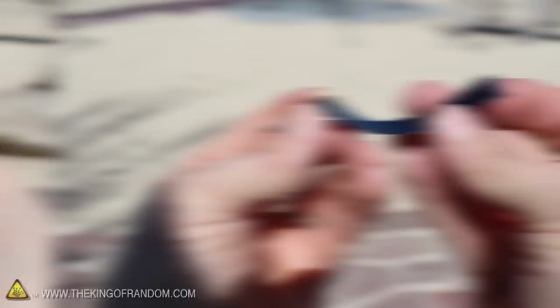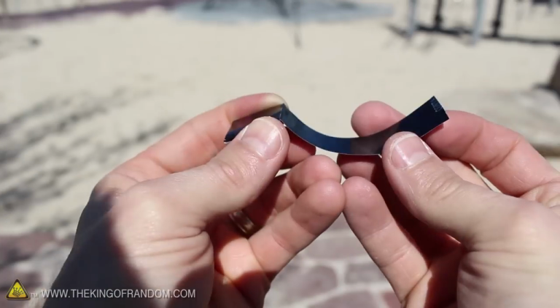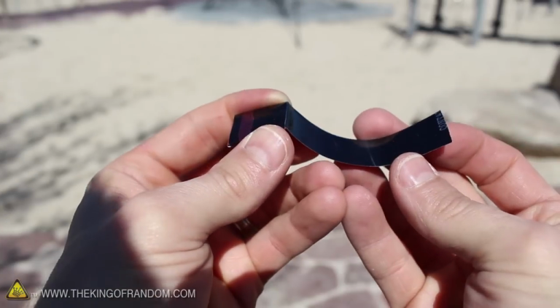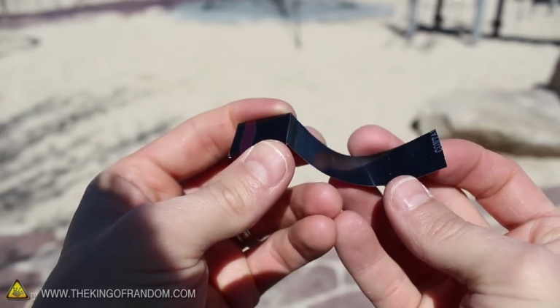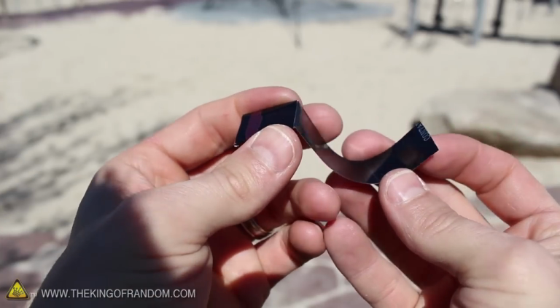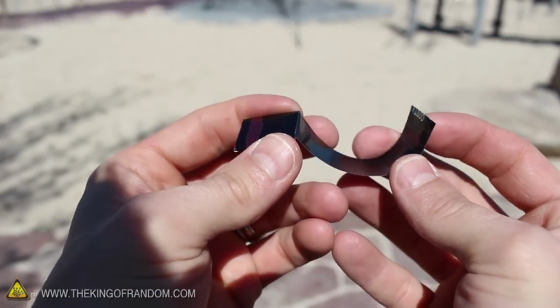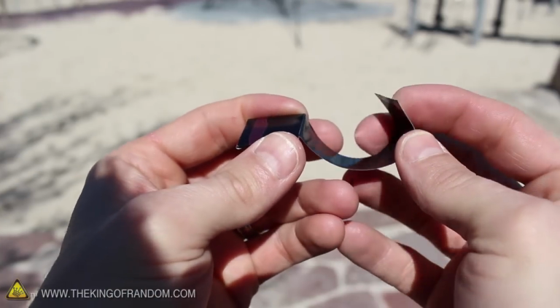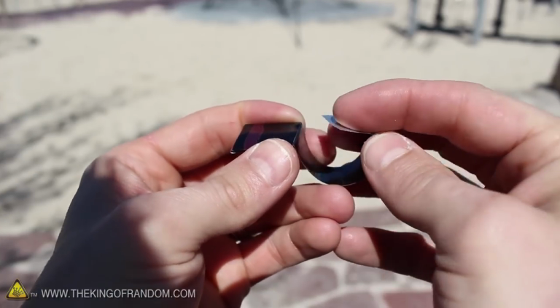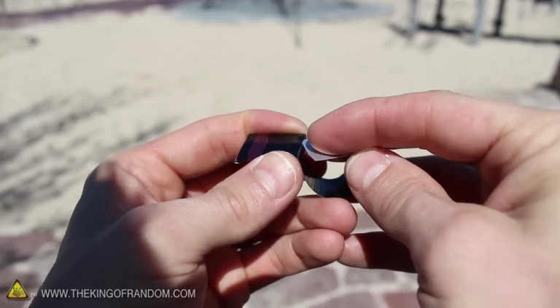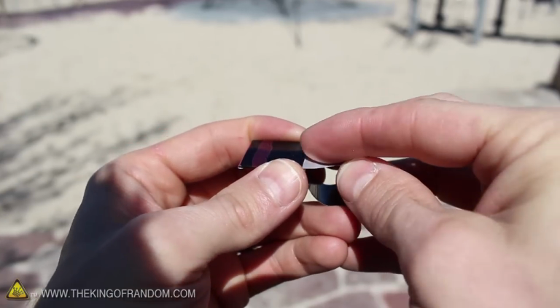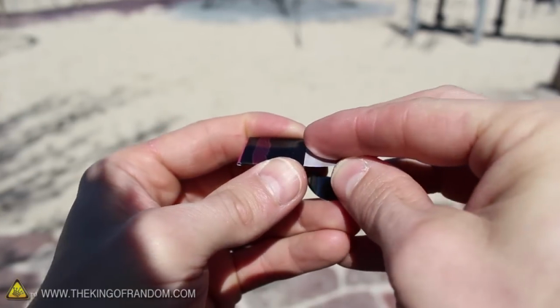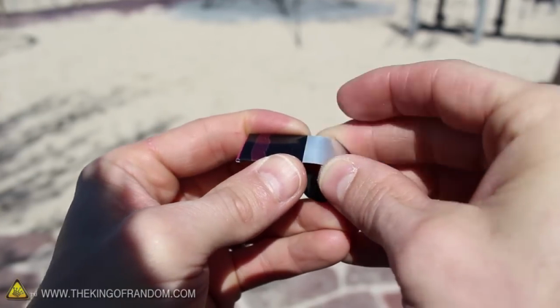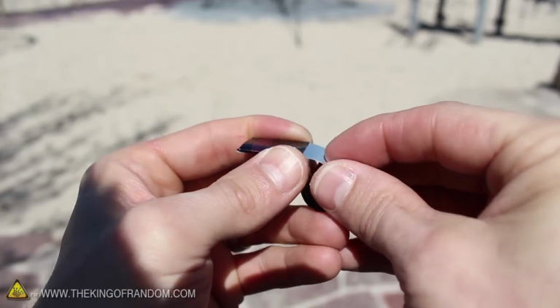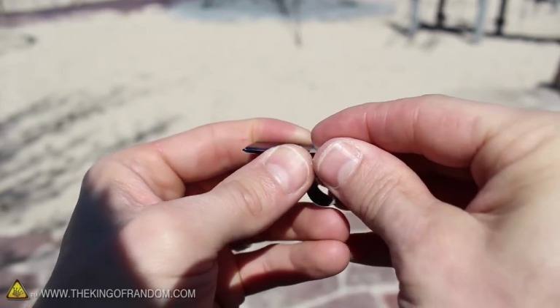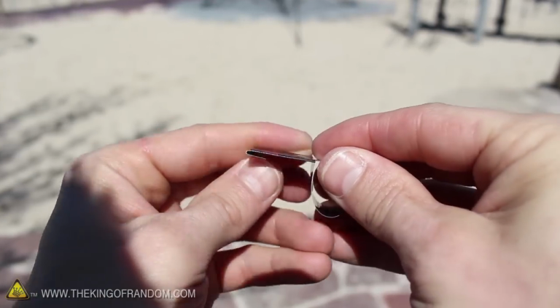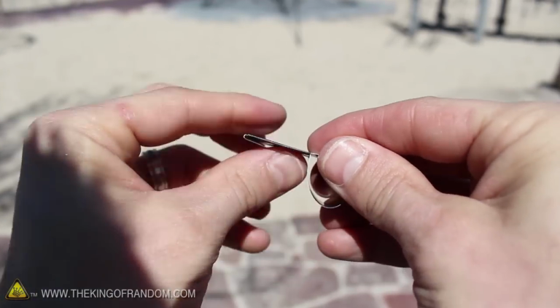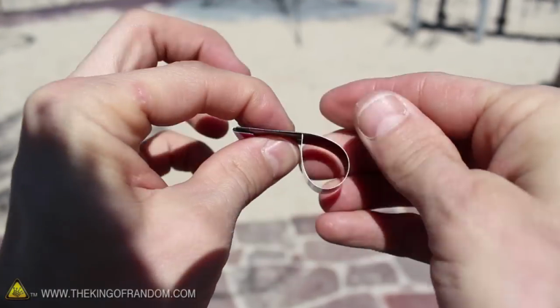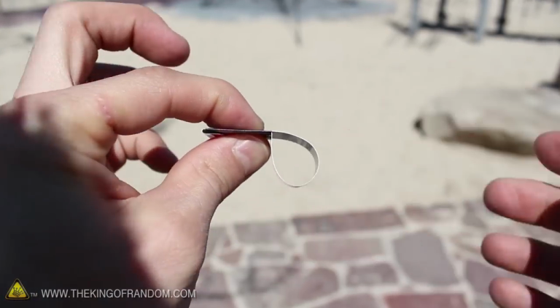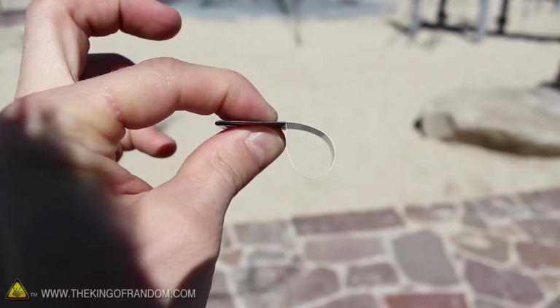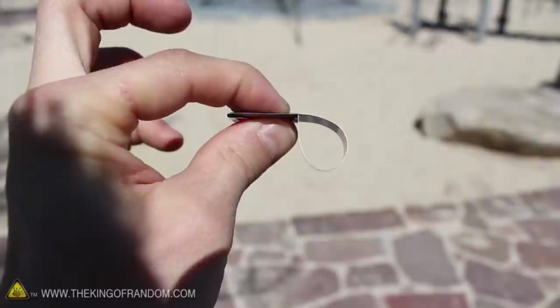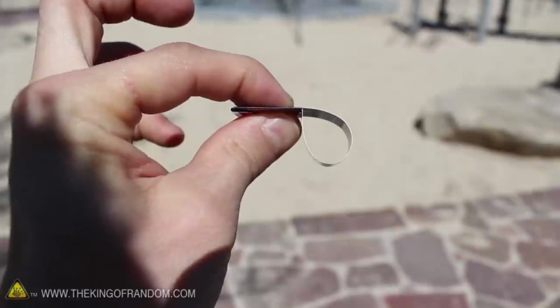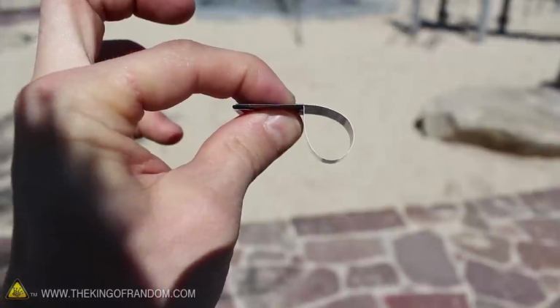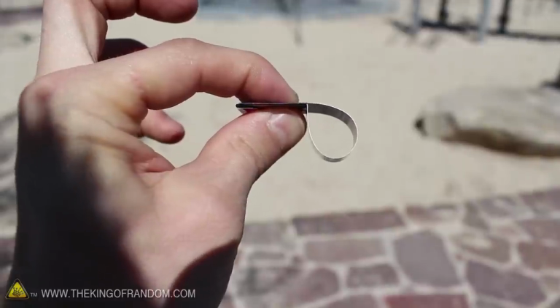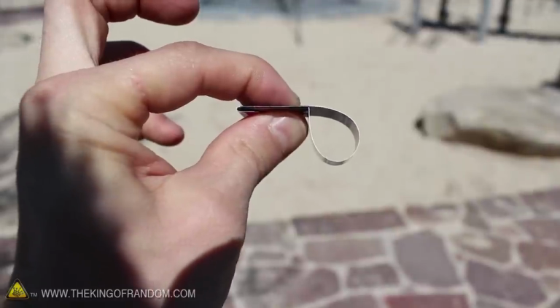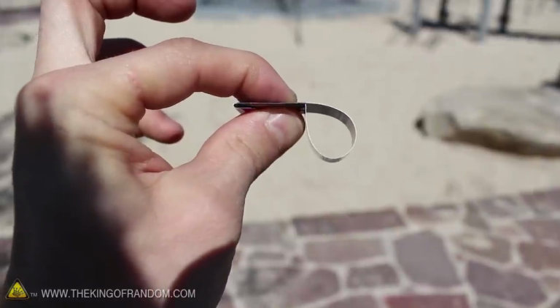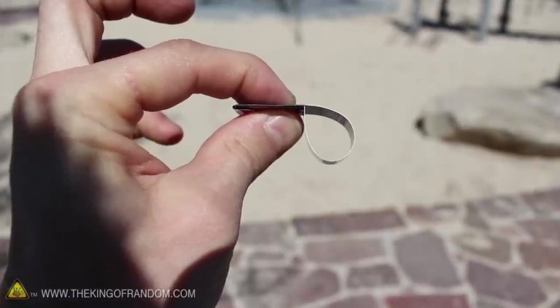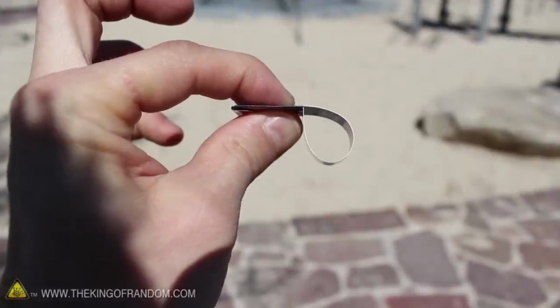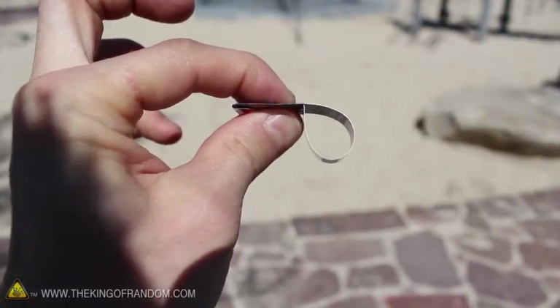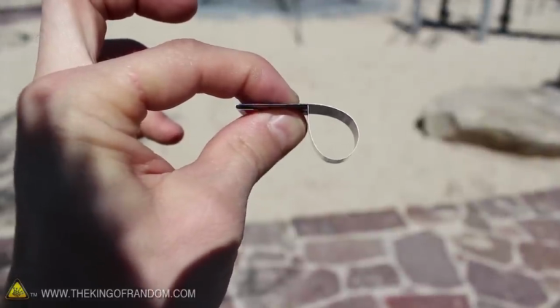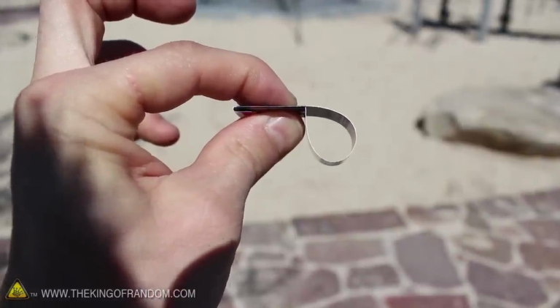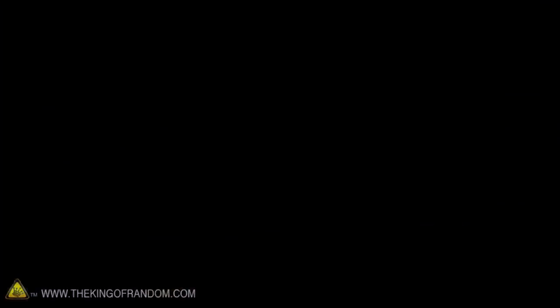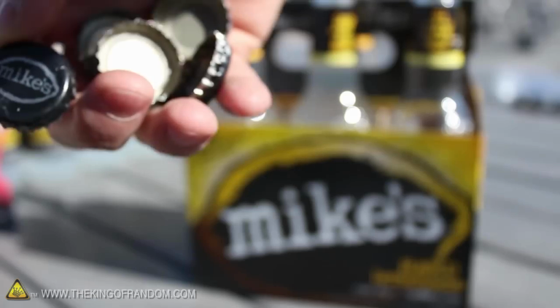Now let's grab the other end of the strip and push it back through the mouthpiece, being careful not to bend it. You'll see what we're going to do with this in just a minute.